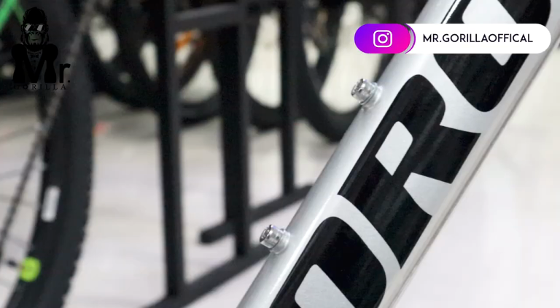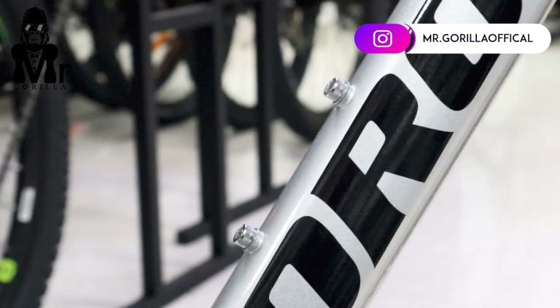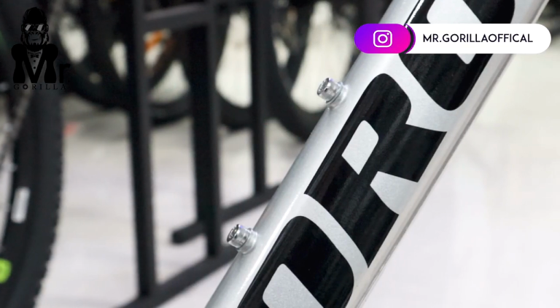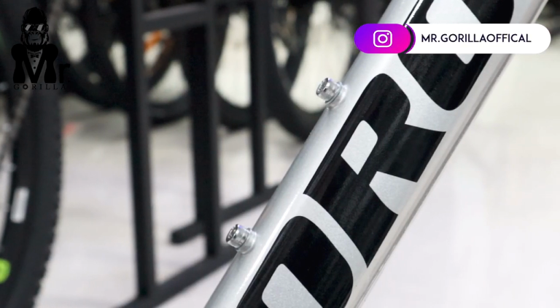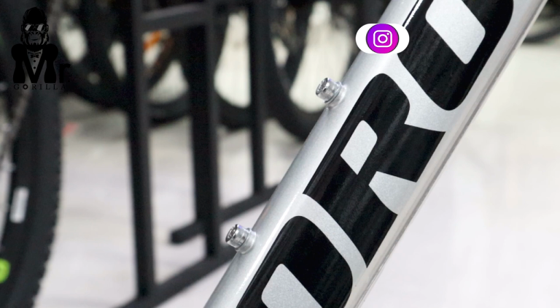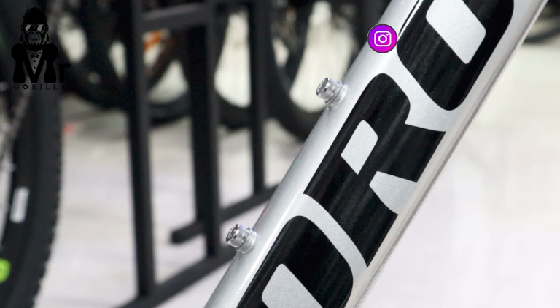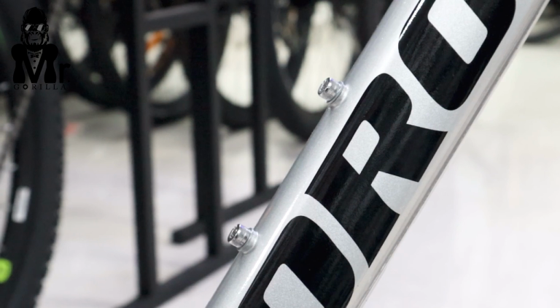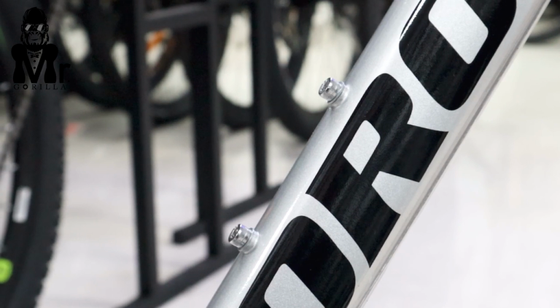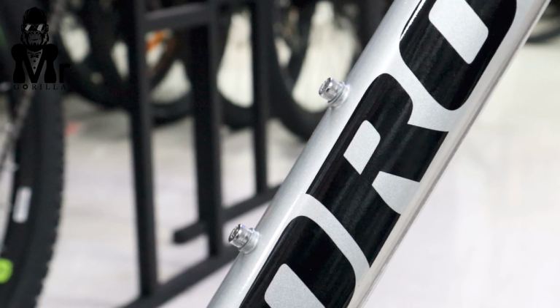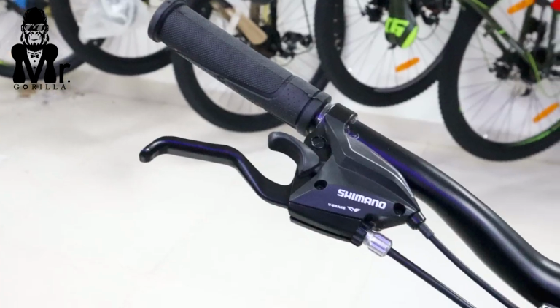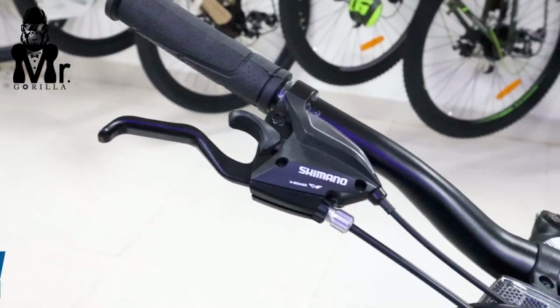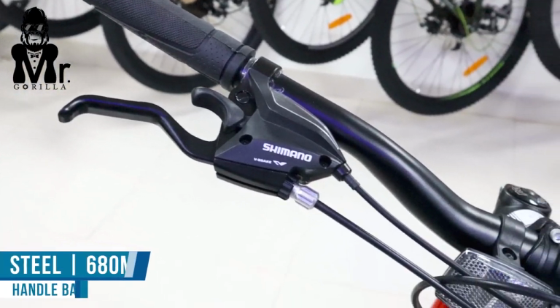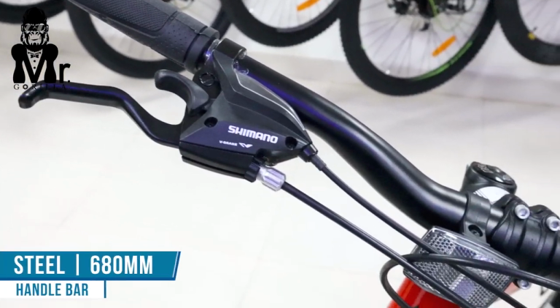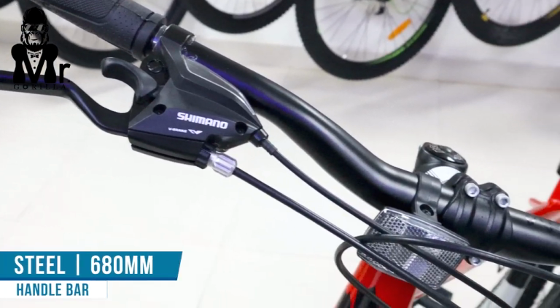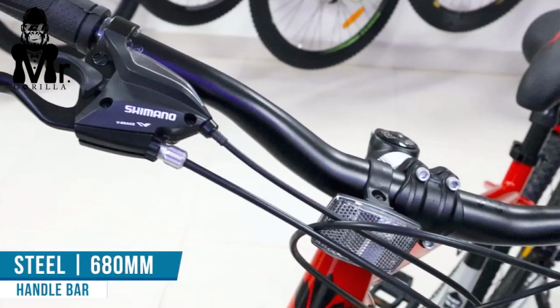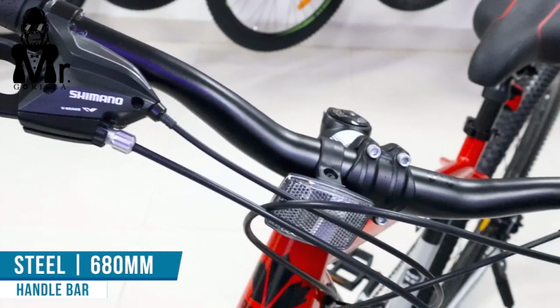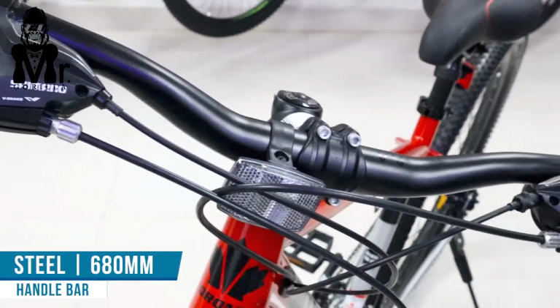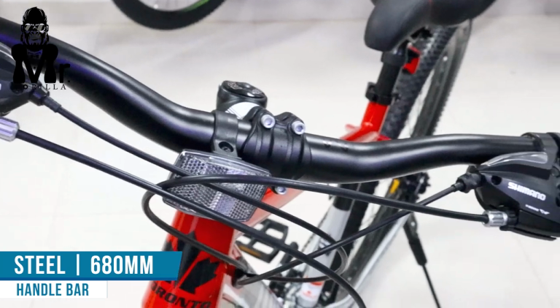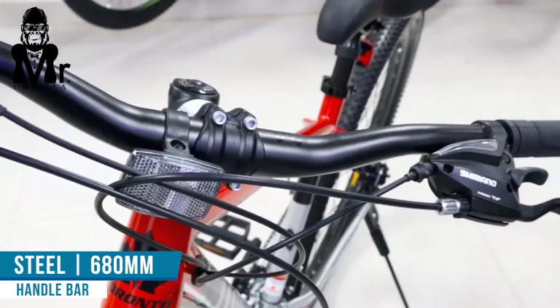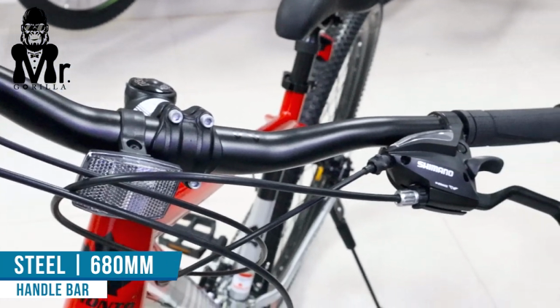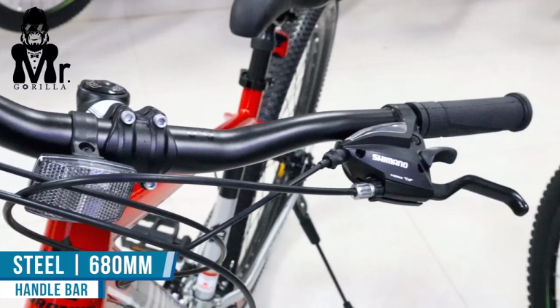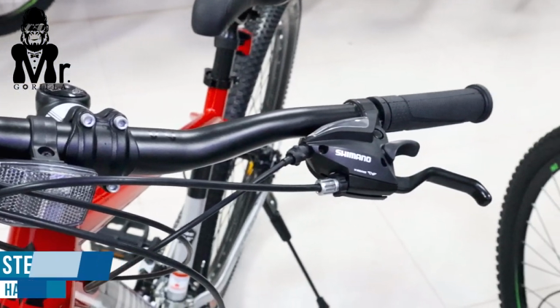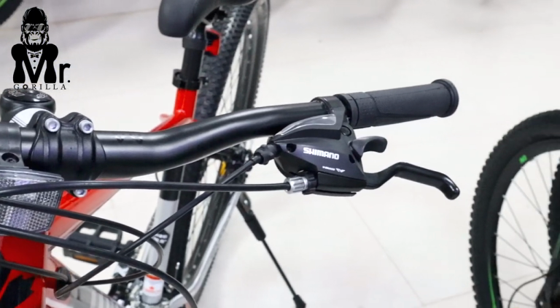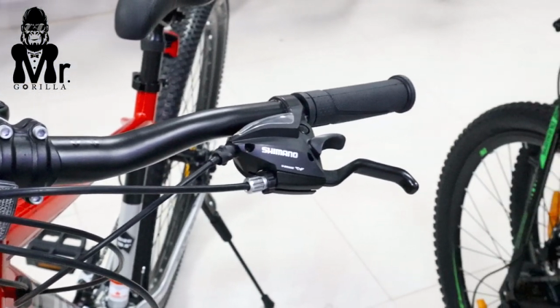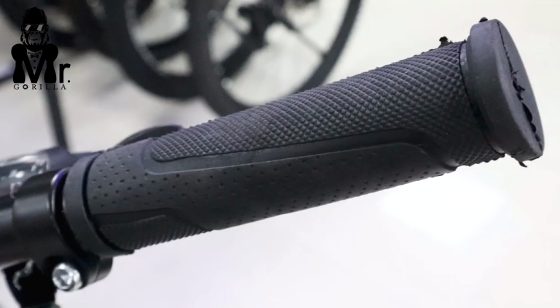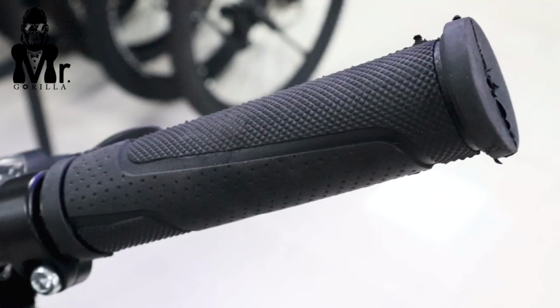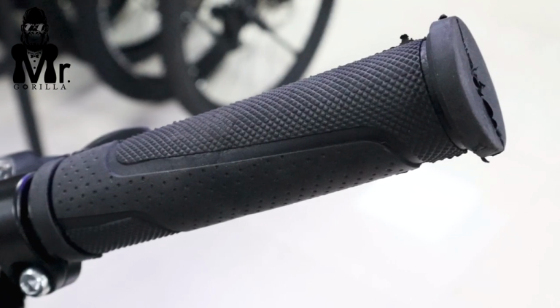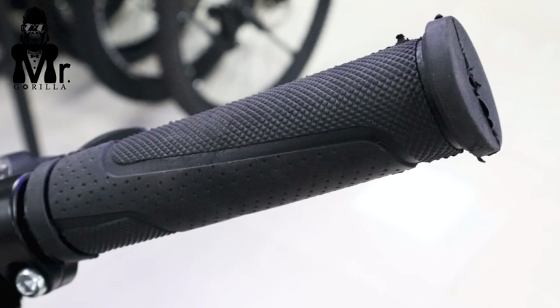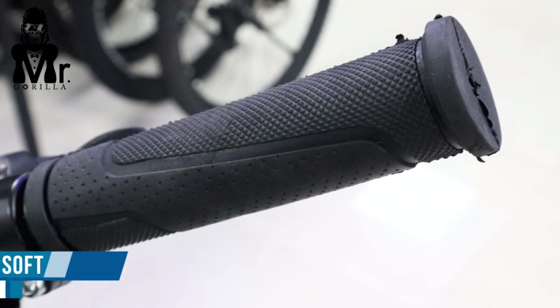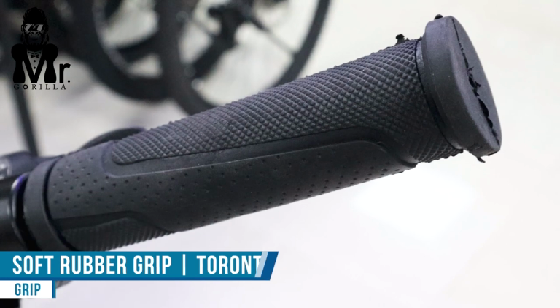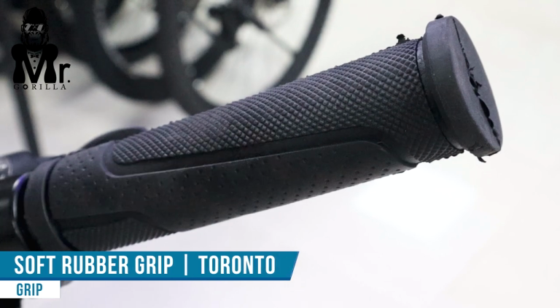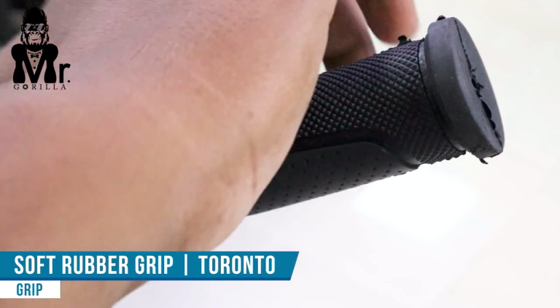Water bottle holder and medium frame. Handlebar quality is 680 mm. Handlebar grip is soft and lever grip.